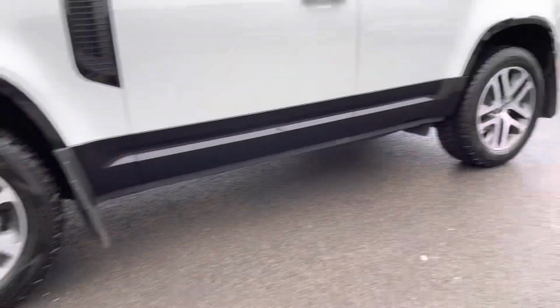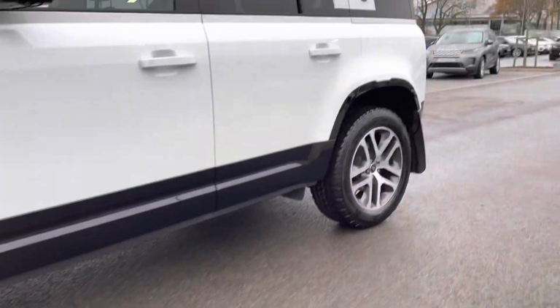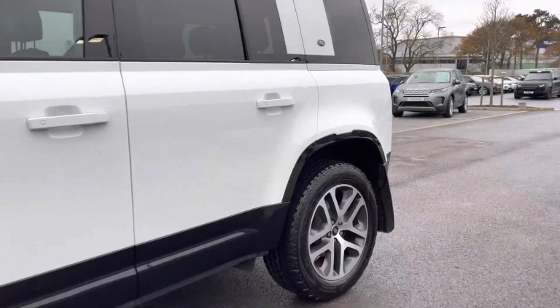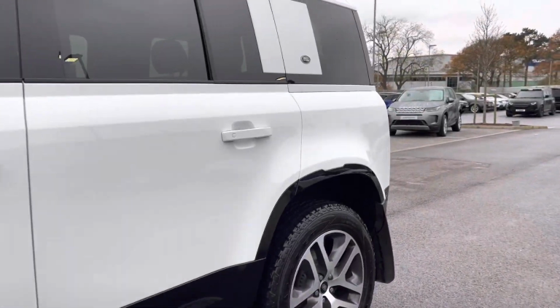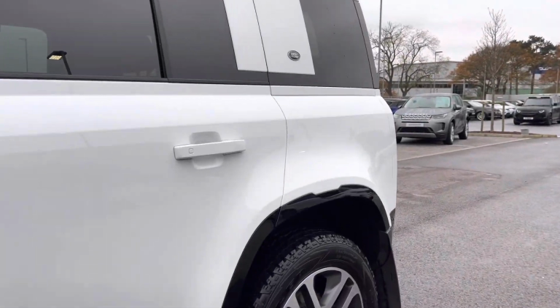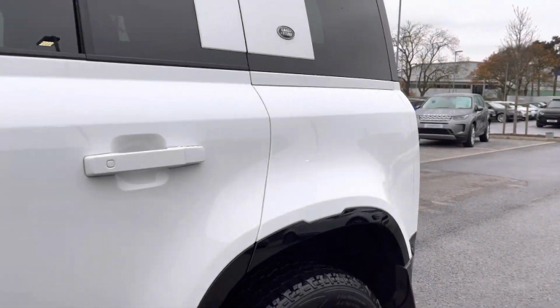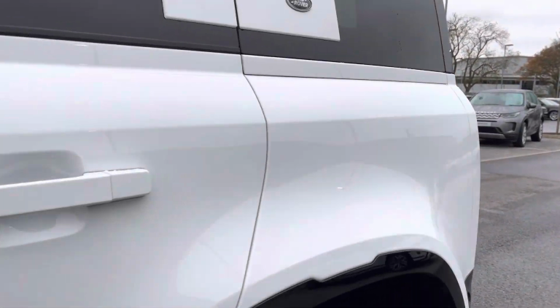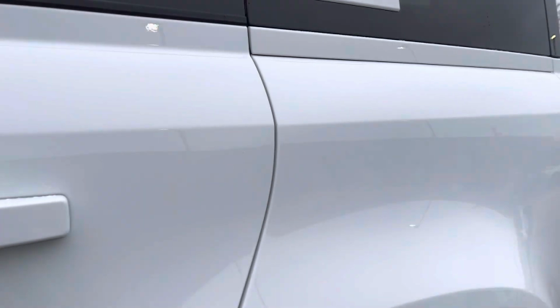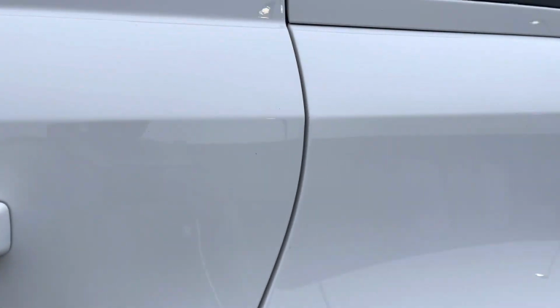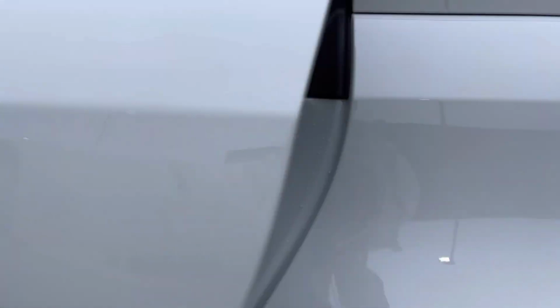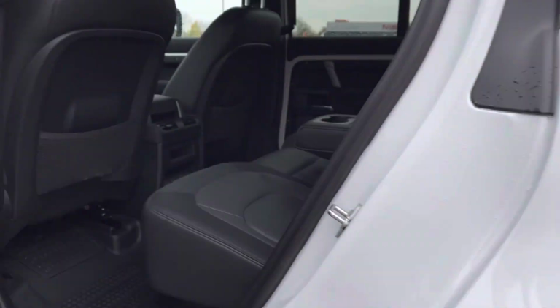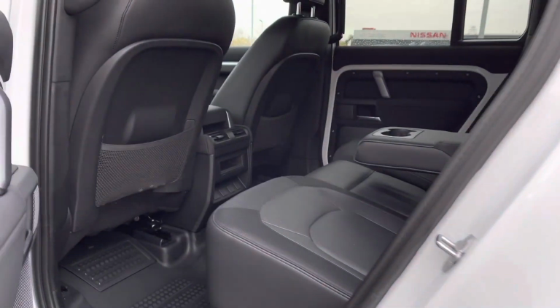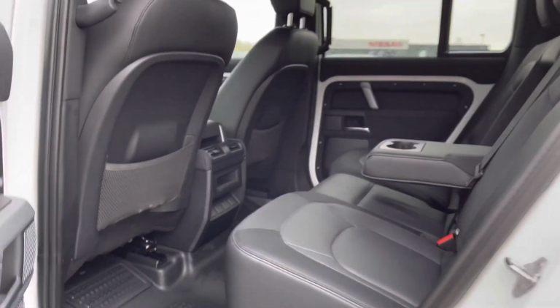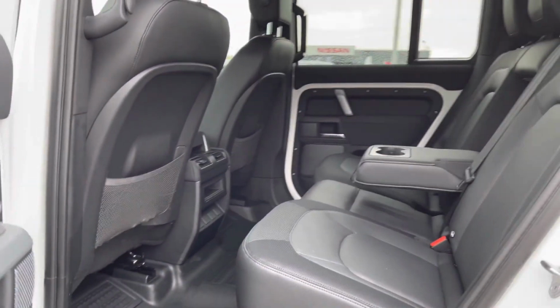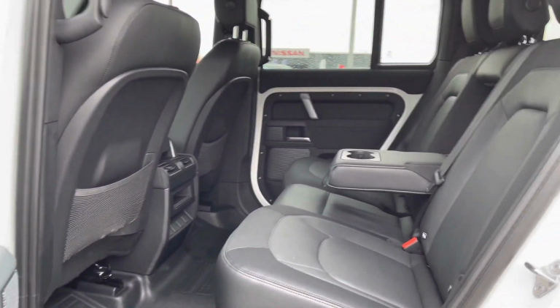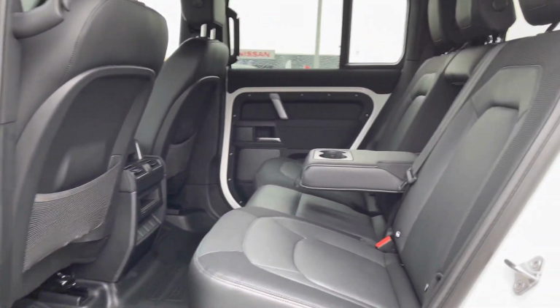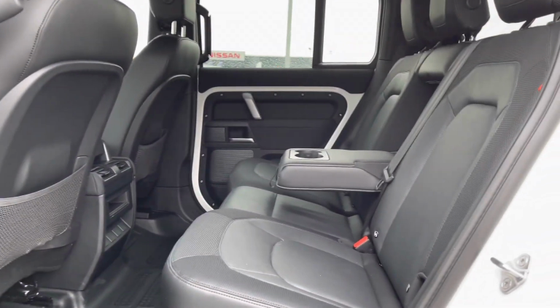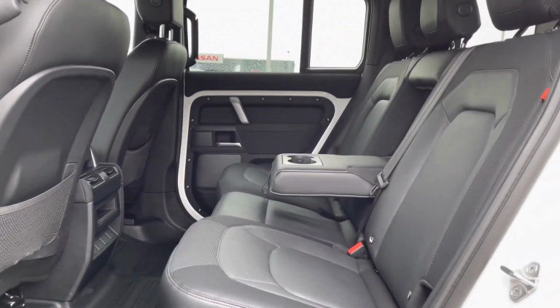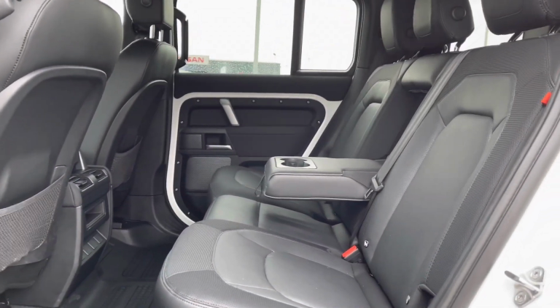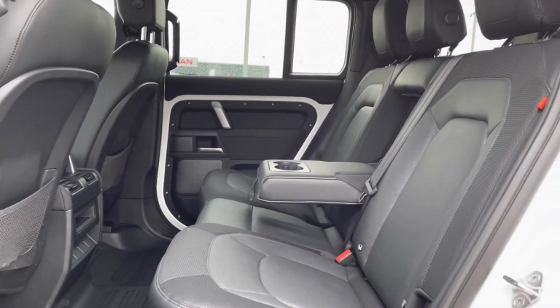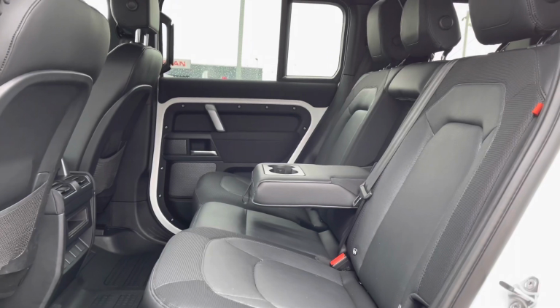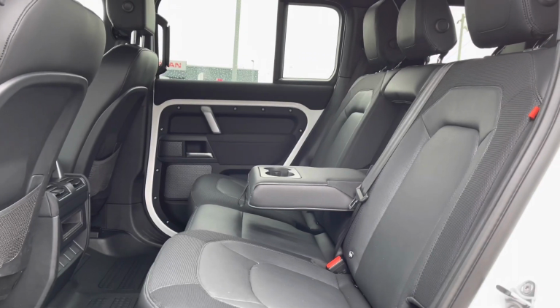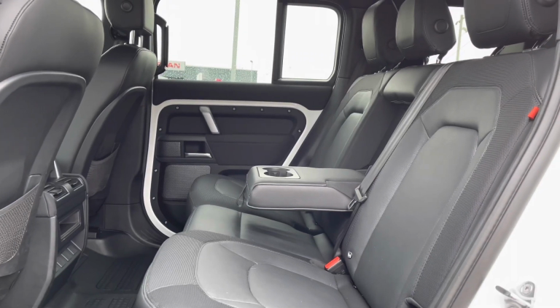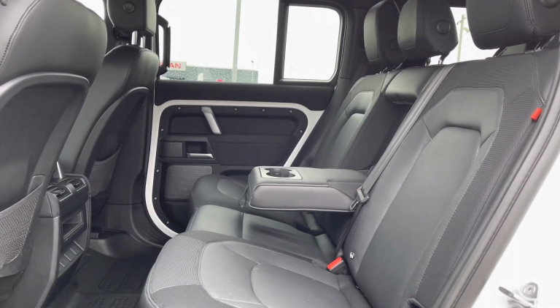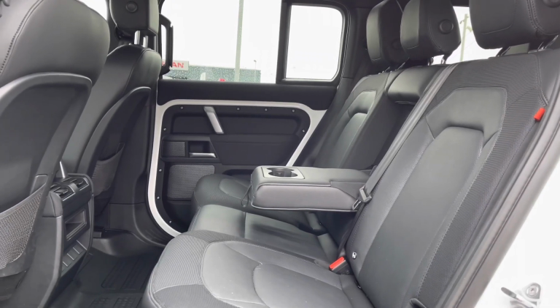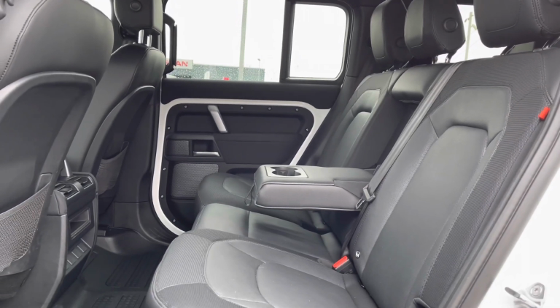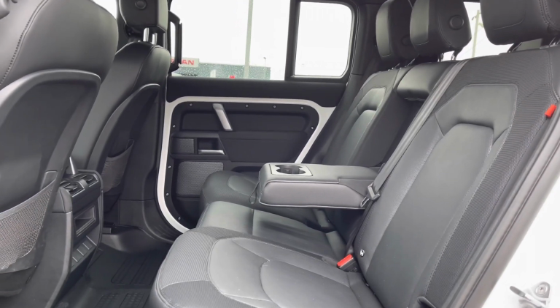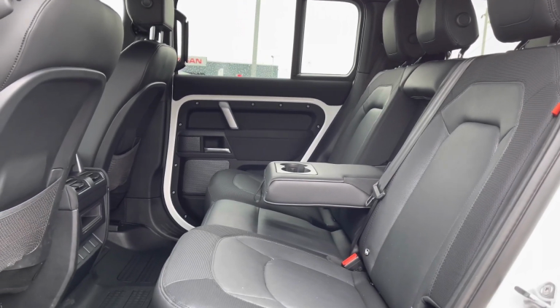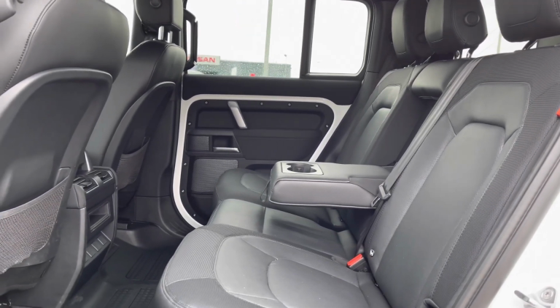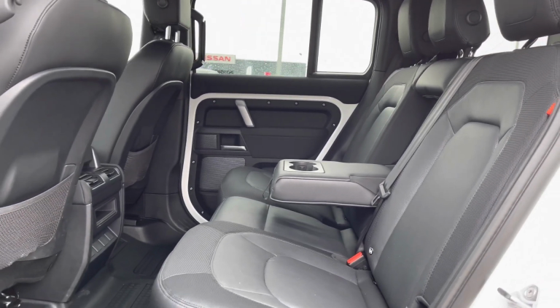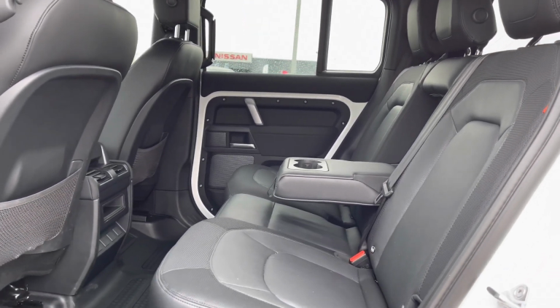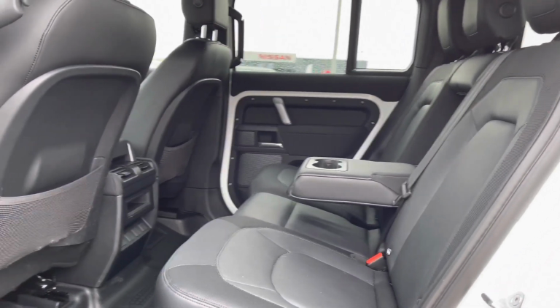Going into the back of the vehicle, you have enough space for three passengers along with a centre armrest for maximum comfort and ISOFIX brackets, which is ideal for families.